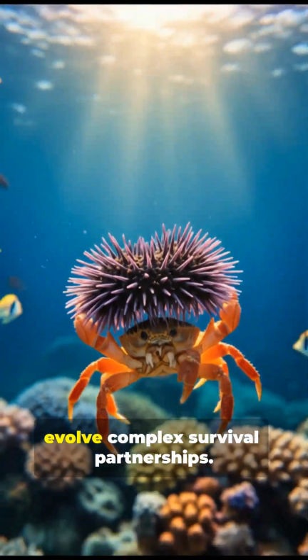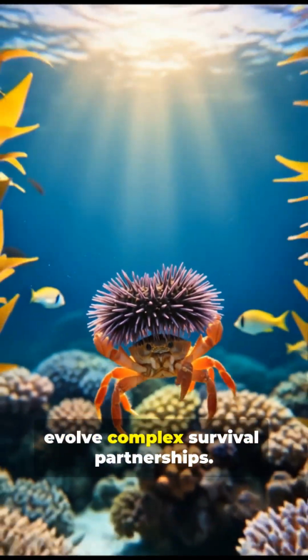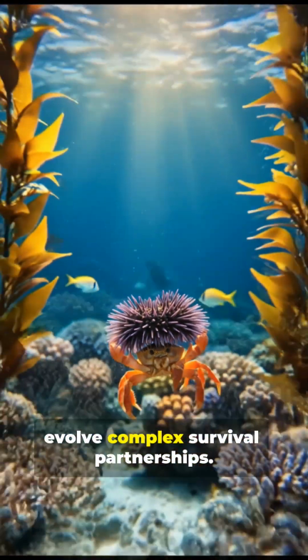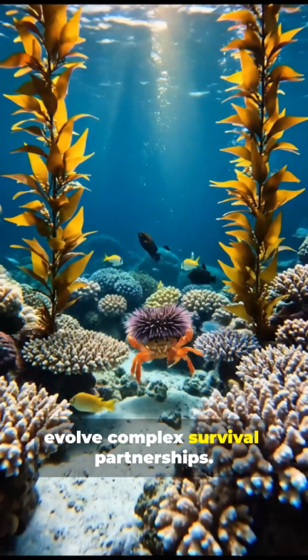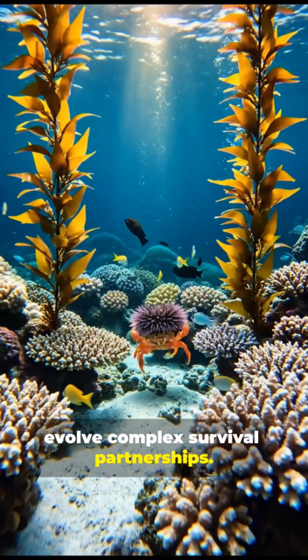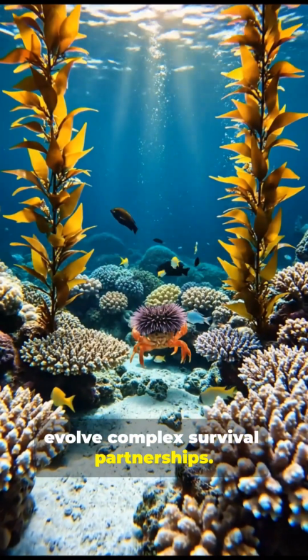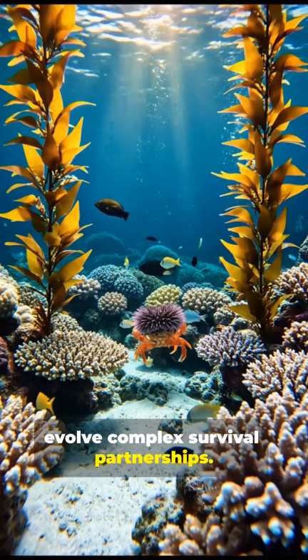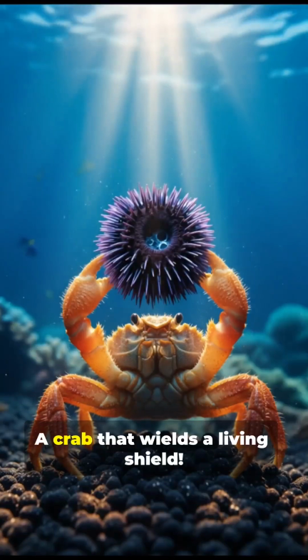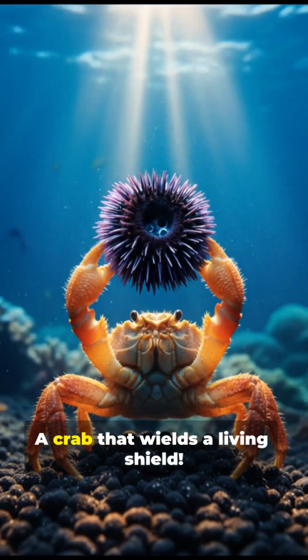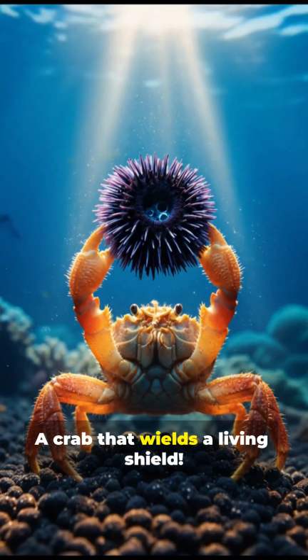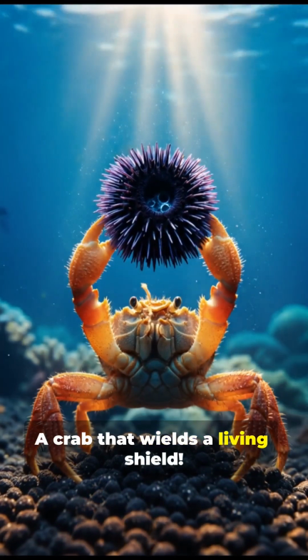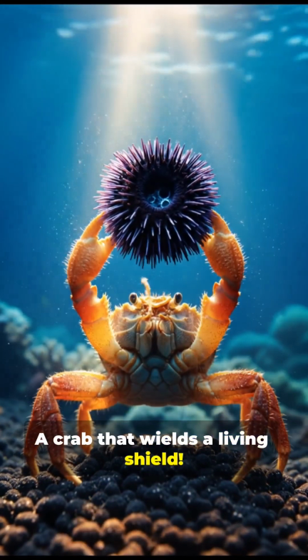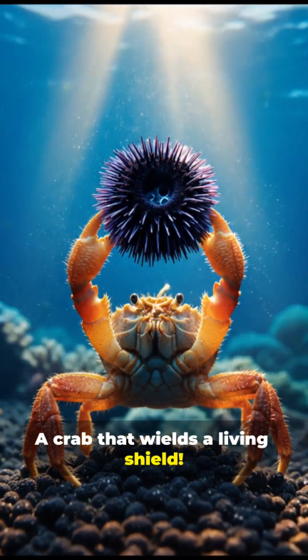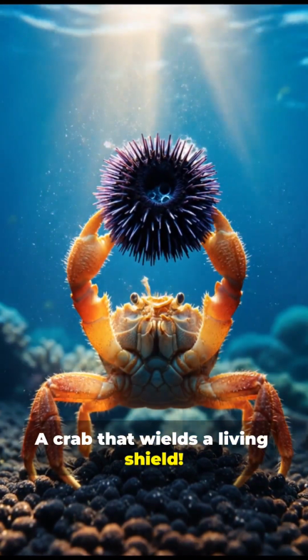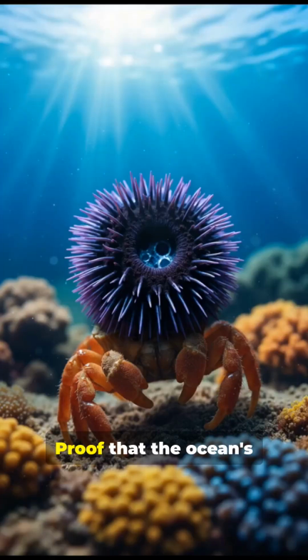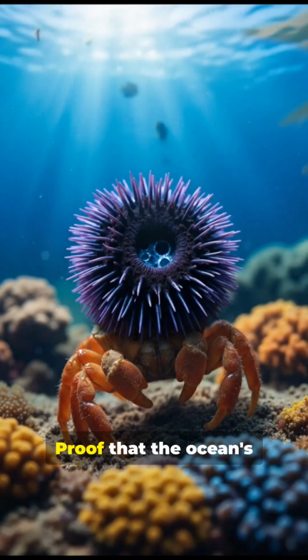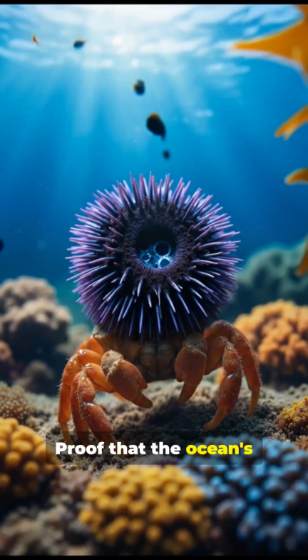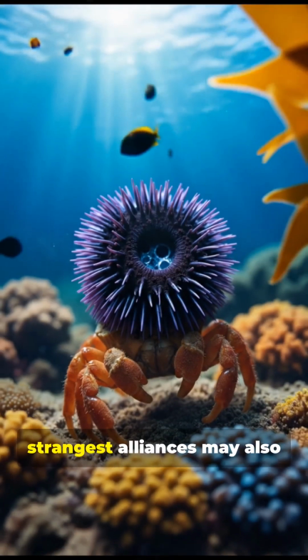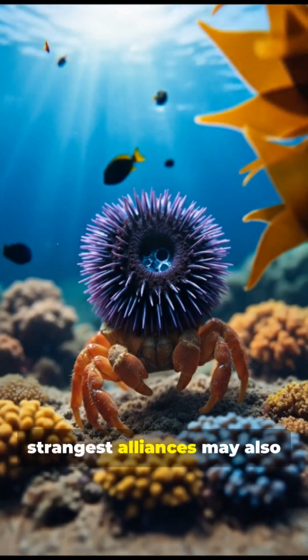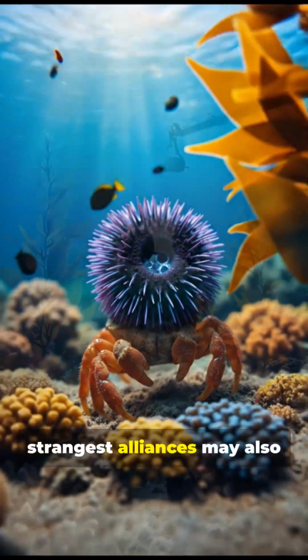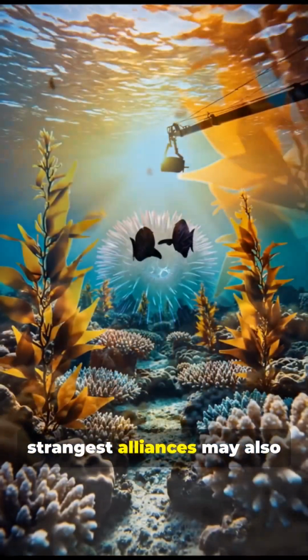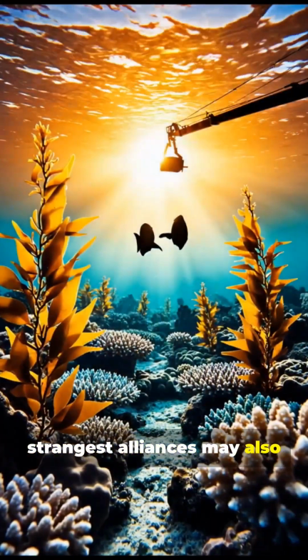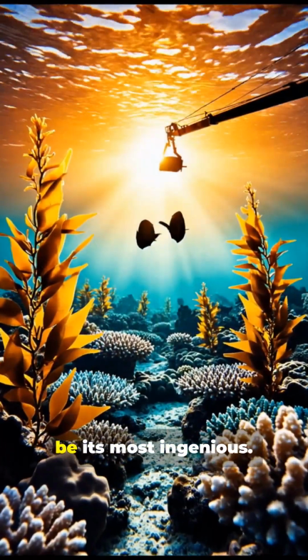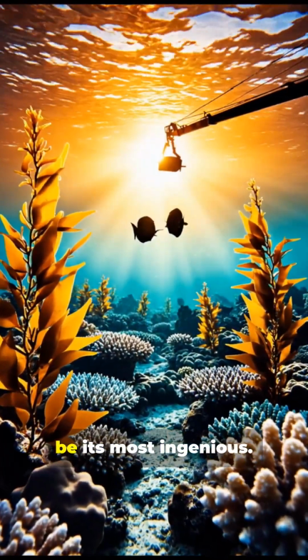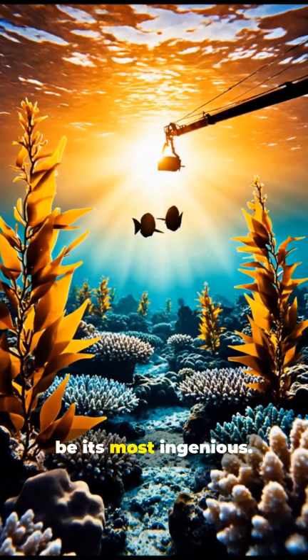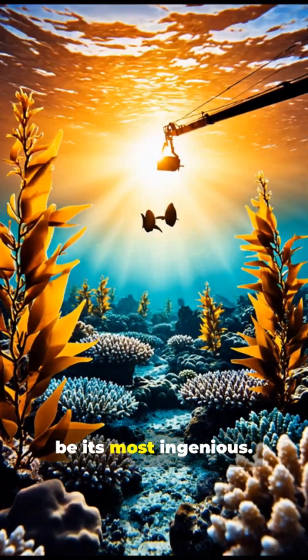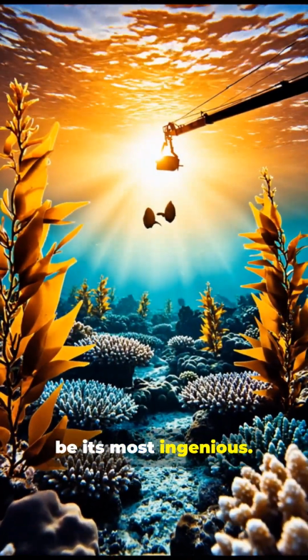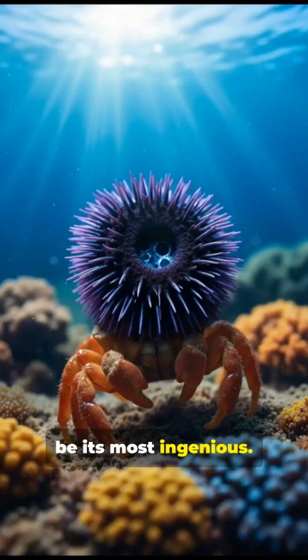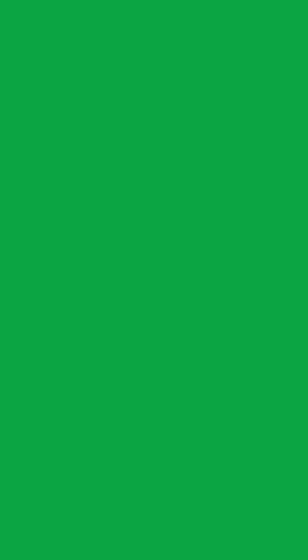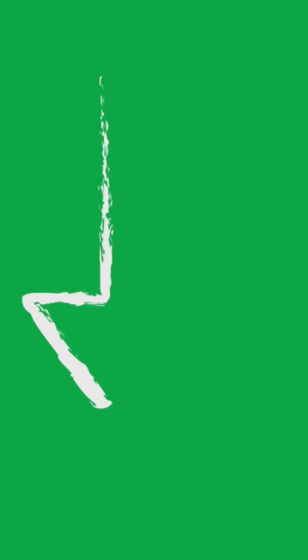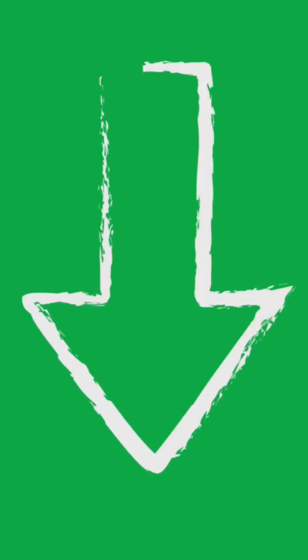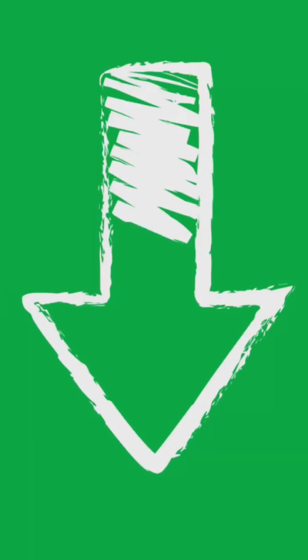This cooperation shows how even simple marine animals can evolve complex survival partnerships. A crab that wields a living shield — proof that the ocean's strangest alliances may also be its most ingenious.